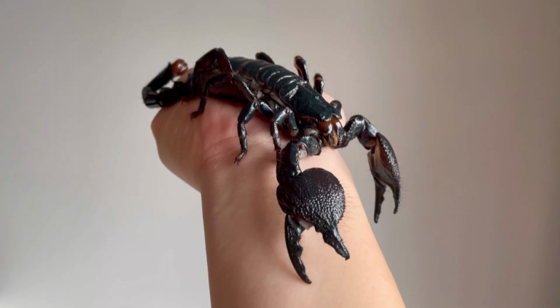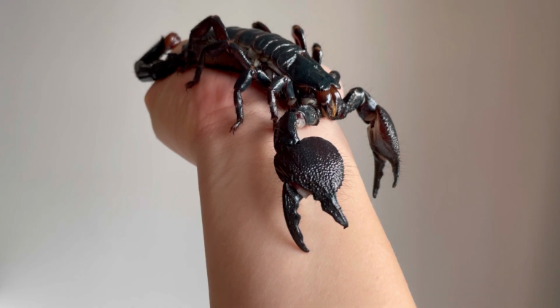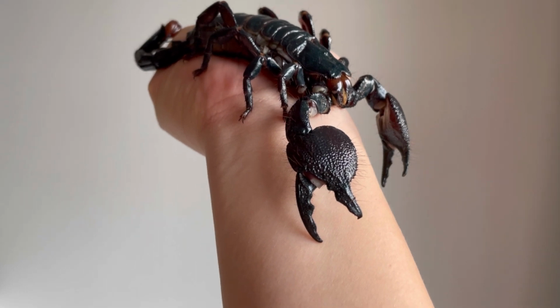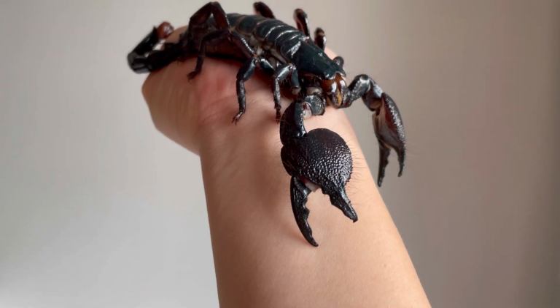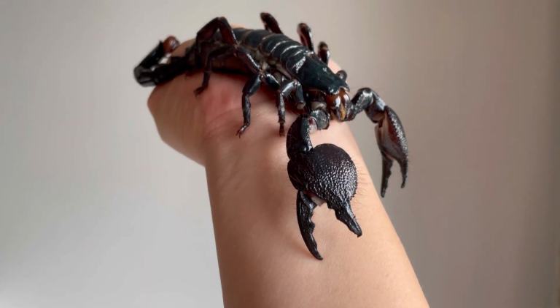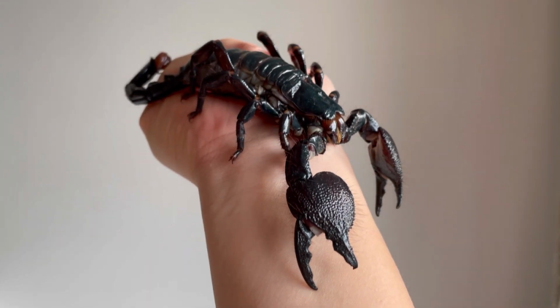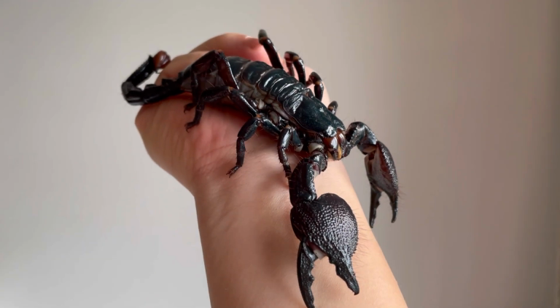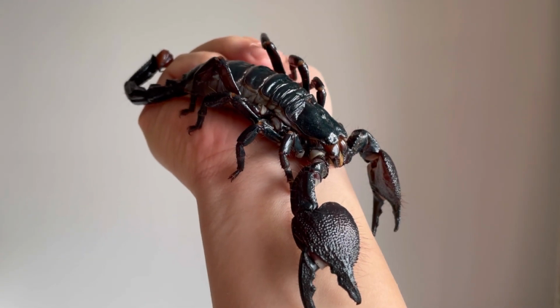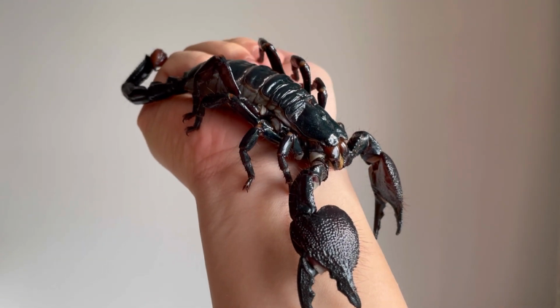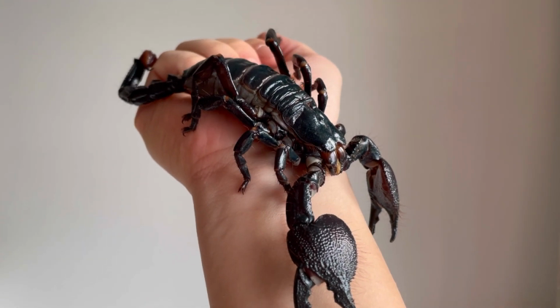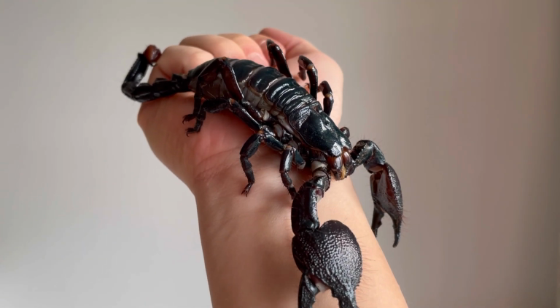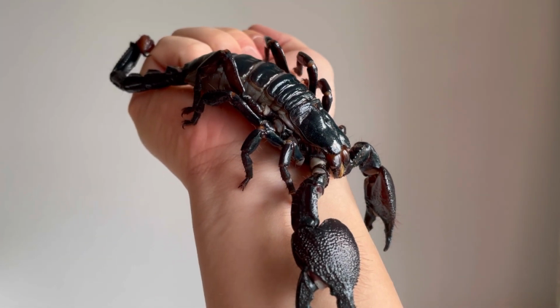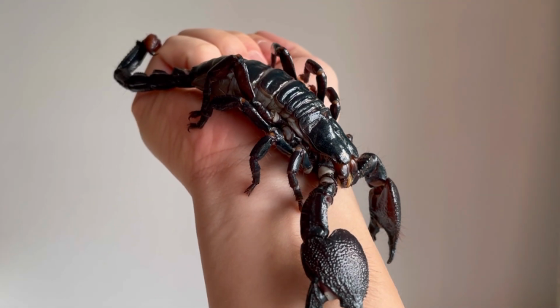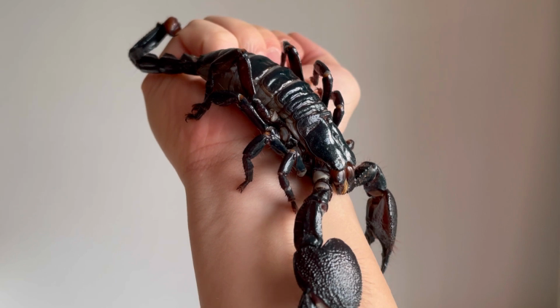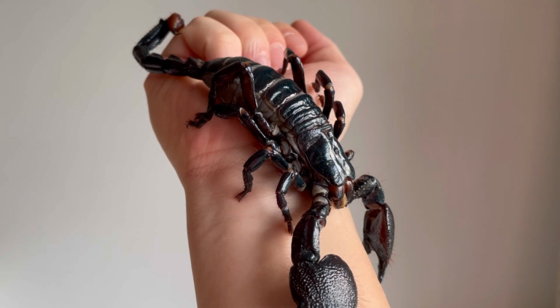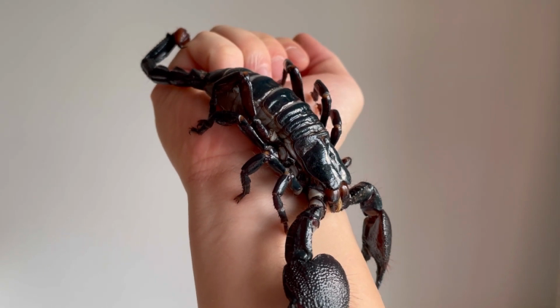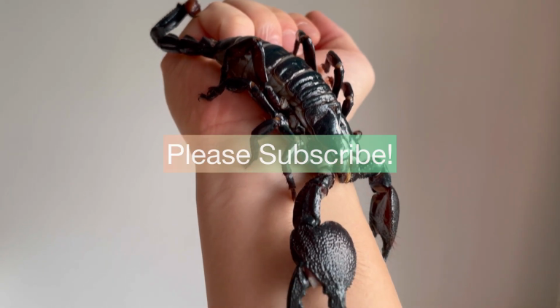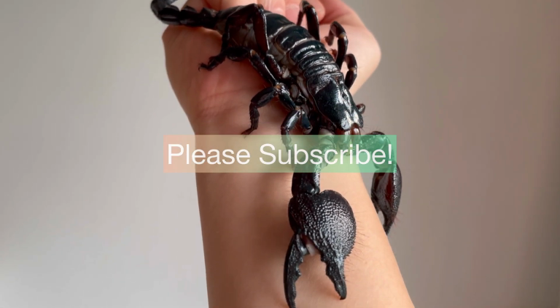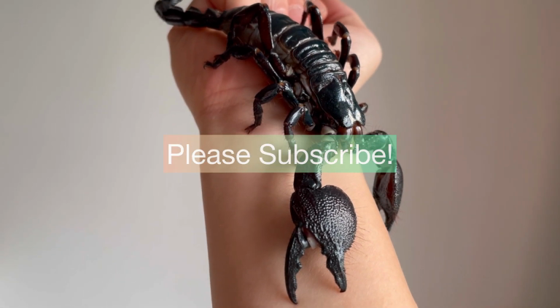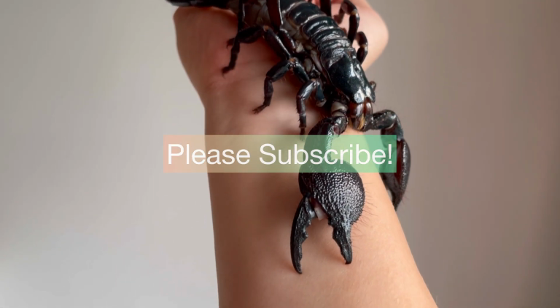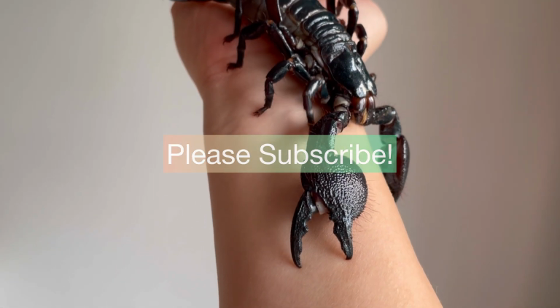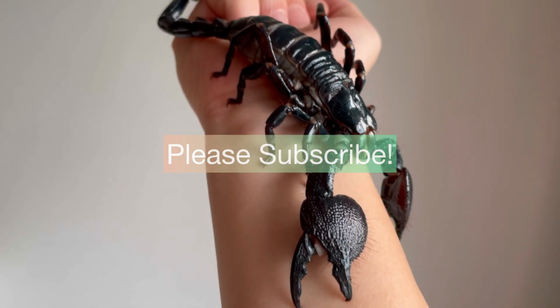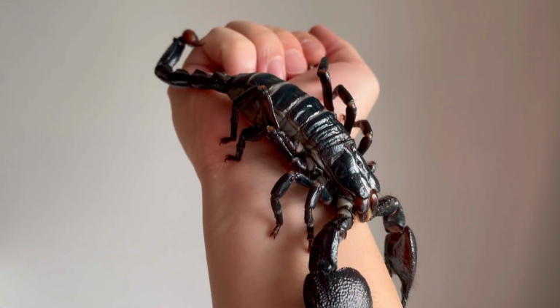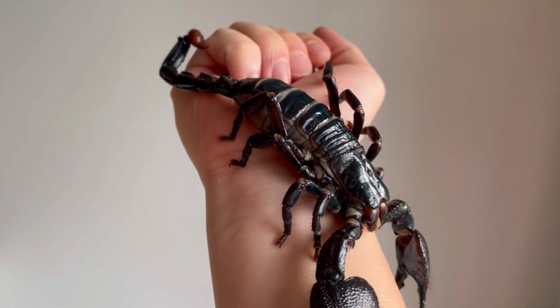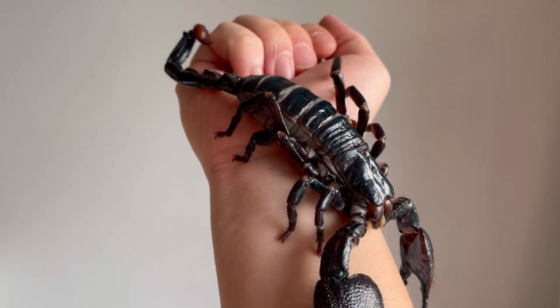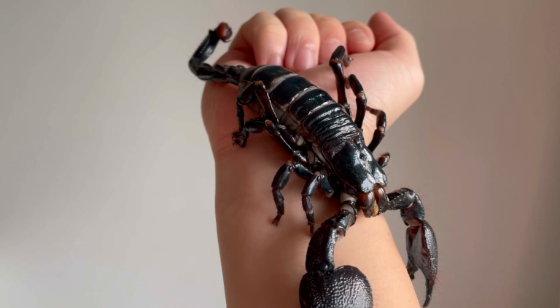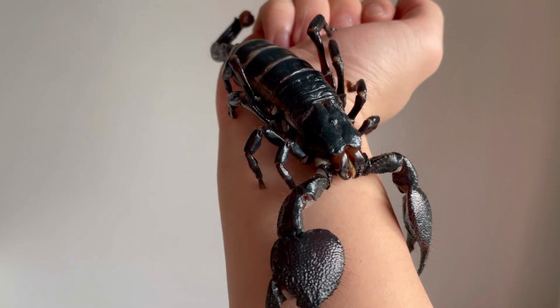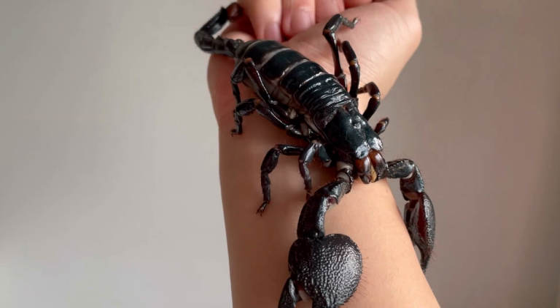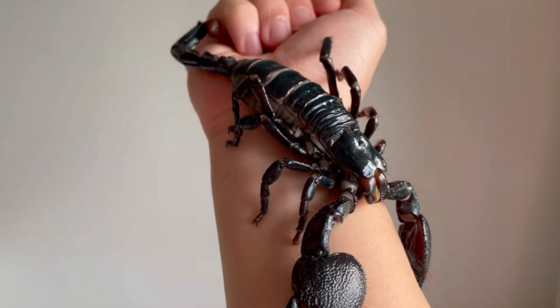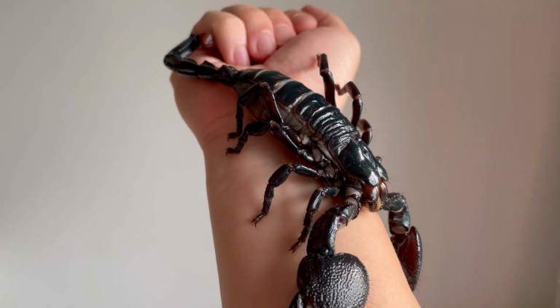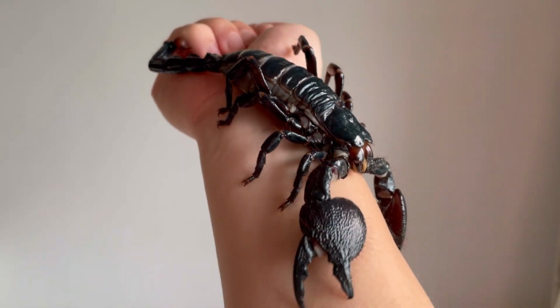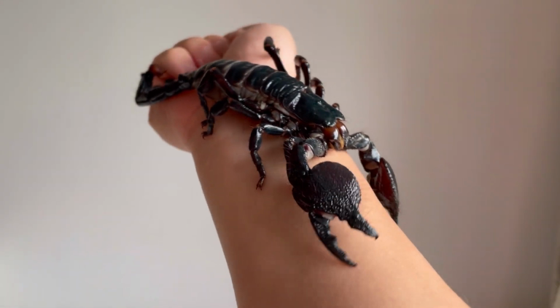Thanks for watching. Here's just a final overview of the traditional, quote-unquote traditional, Pandinus Imperator. Hope you guys enjoyed this video, and hopefully I can post more videos like this later on. See you guys in the next one. Don't forget to like and subscribe.